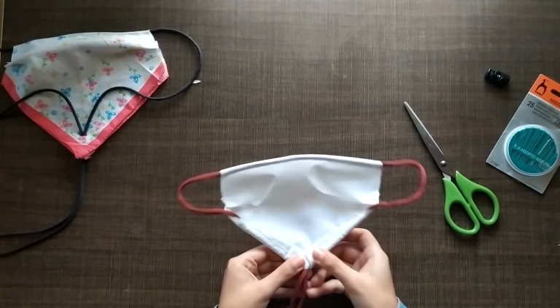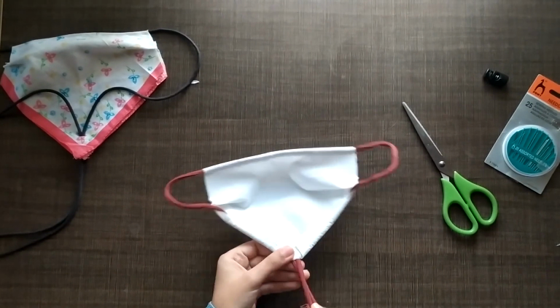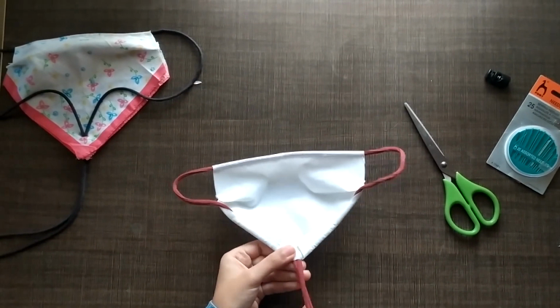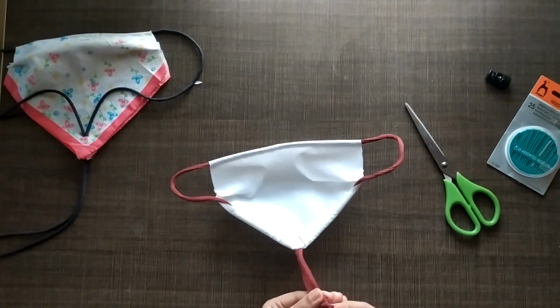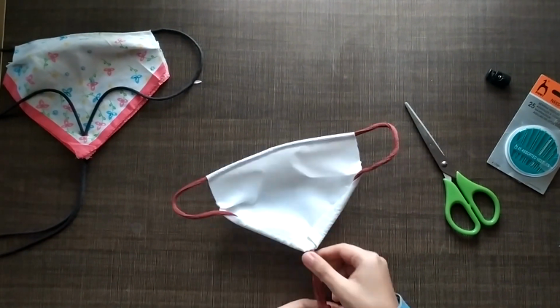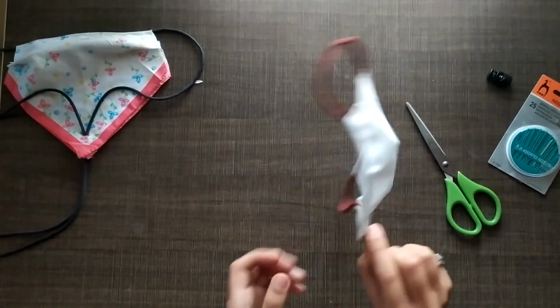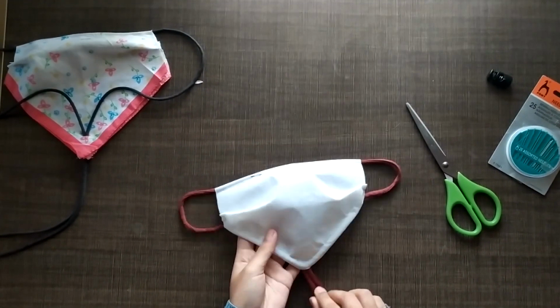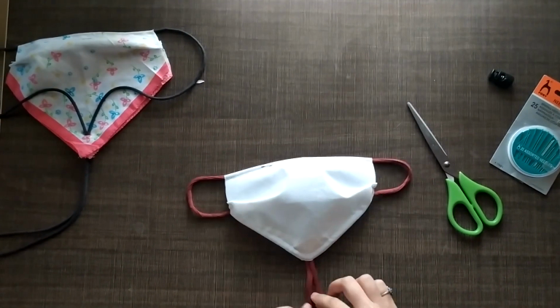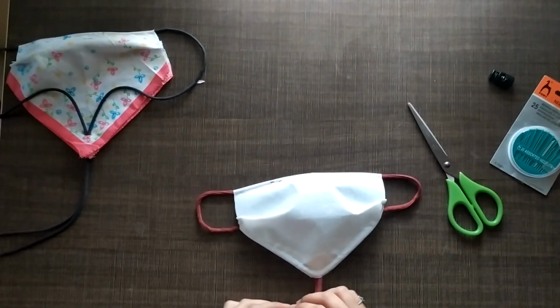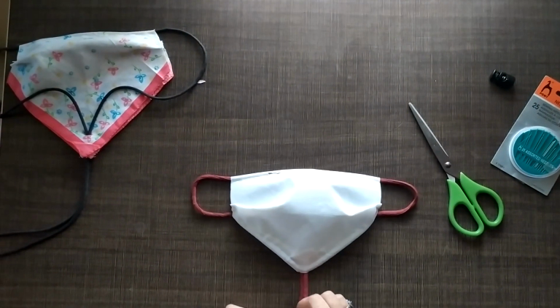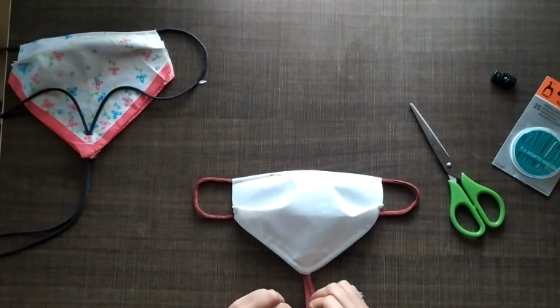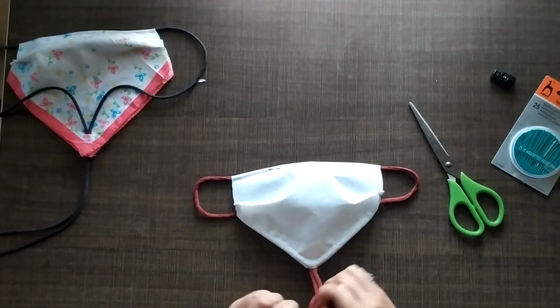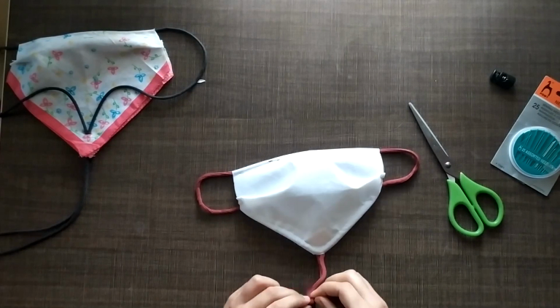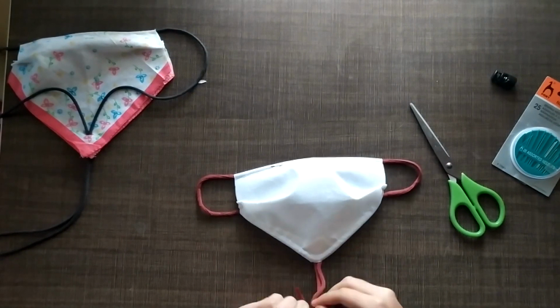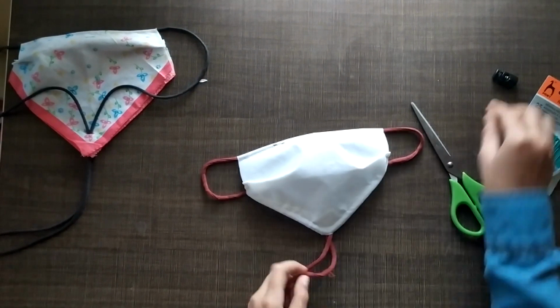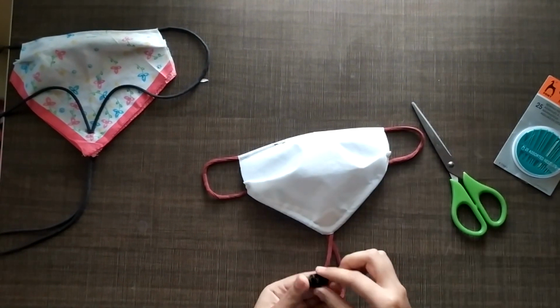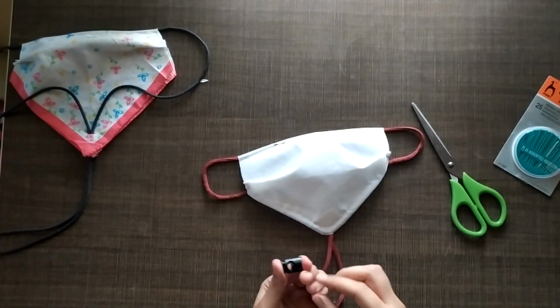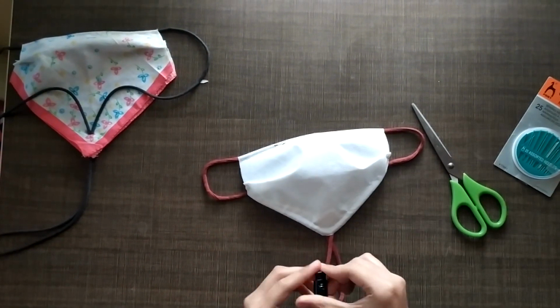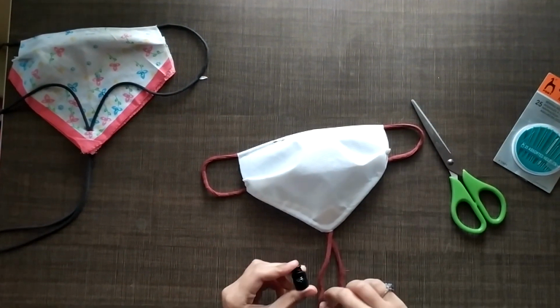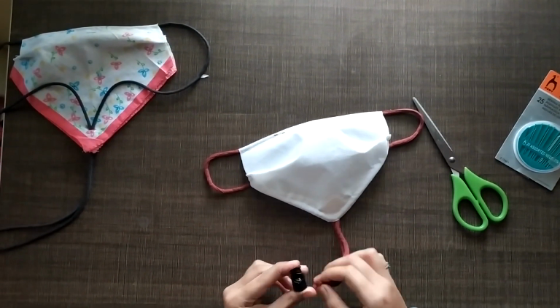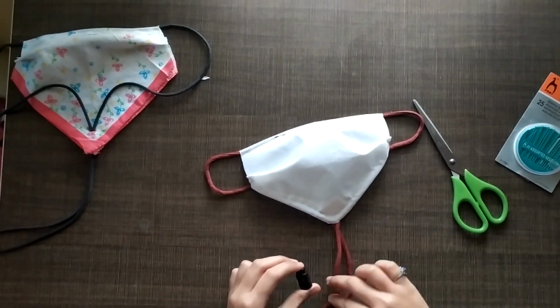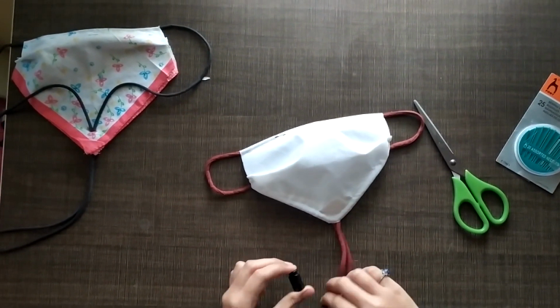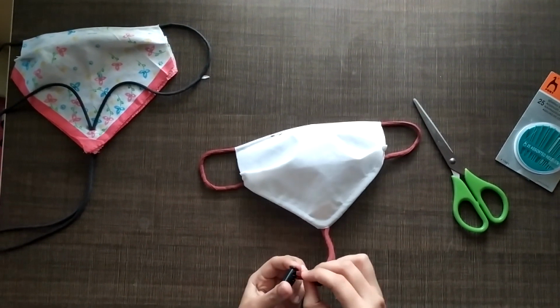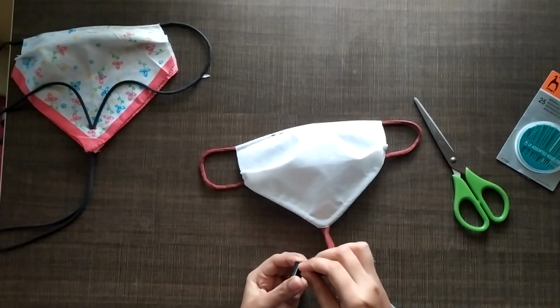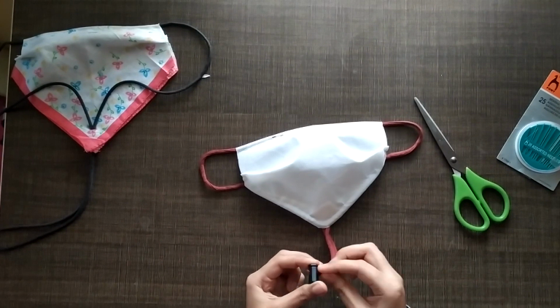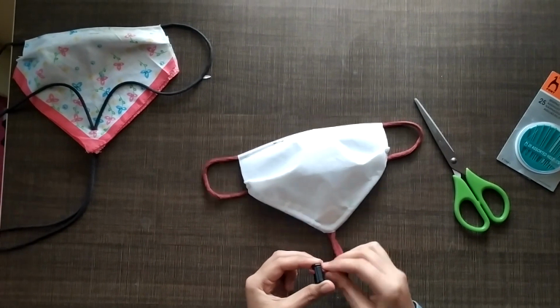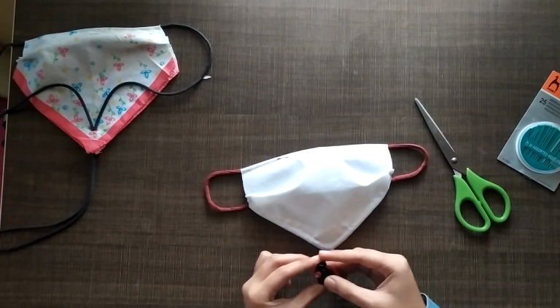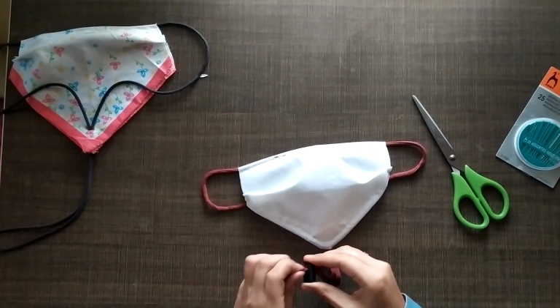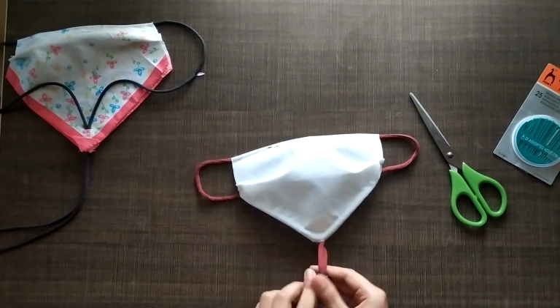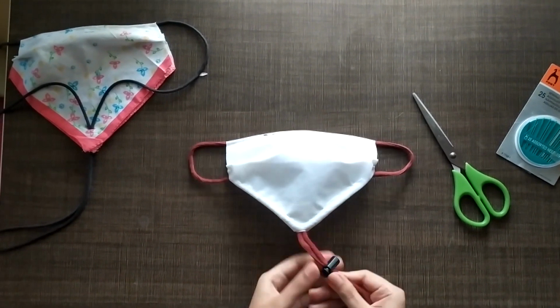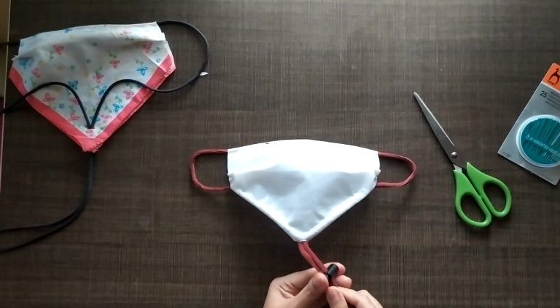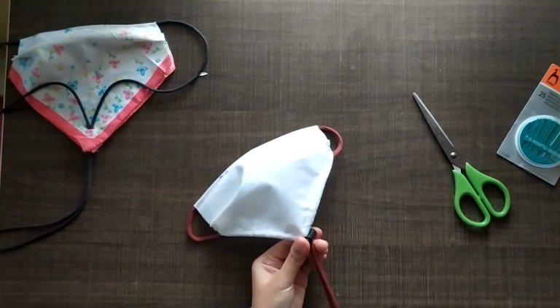The ends can be tied up and fixed, or you can use a stopper like this one. You can find these on a lot of jackets and bags, and you can fix it like that.